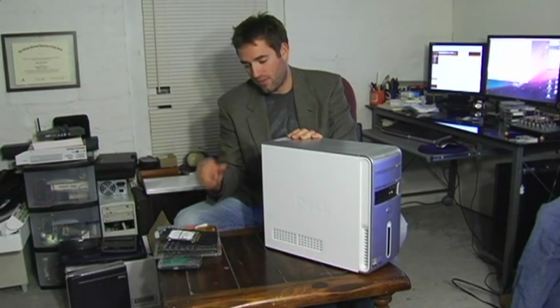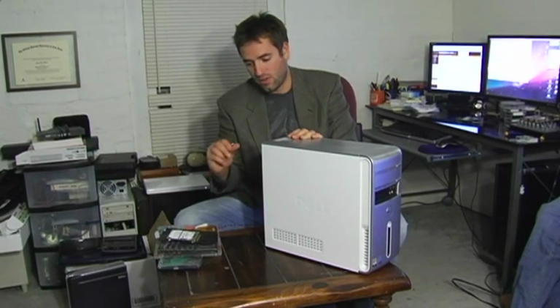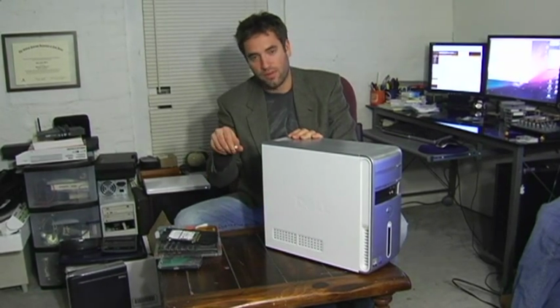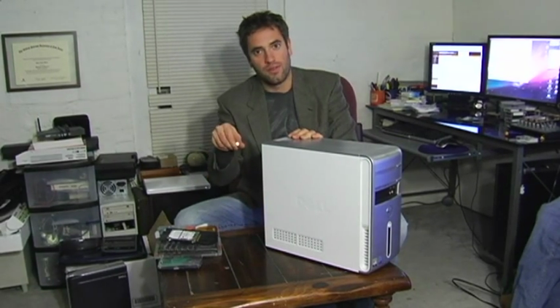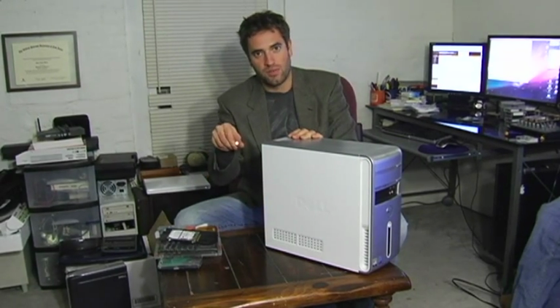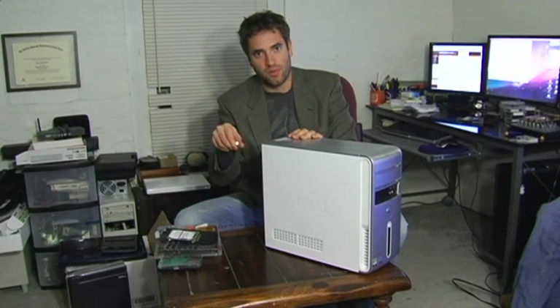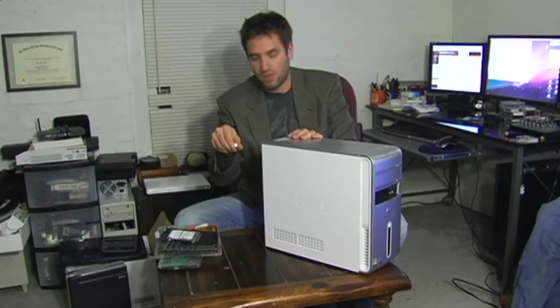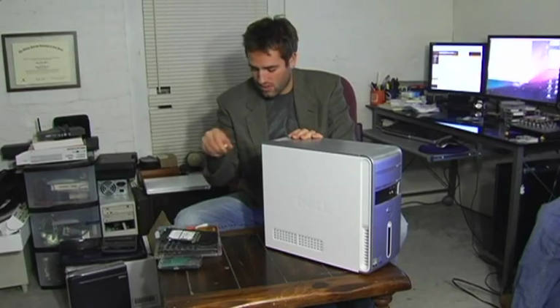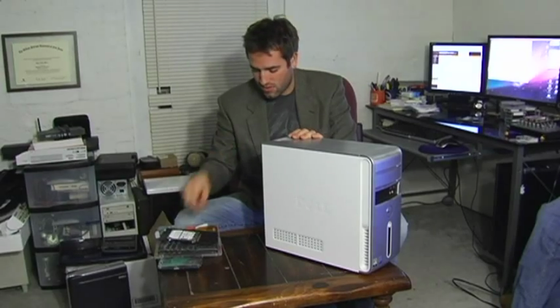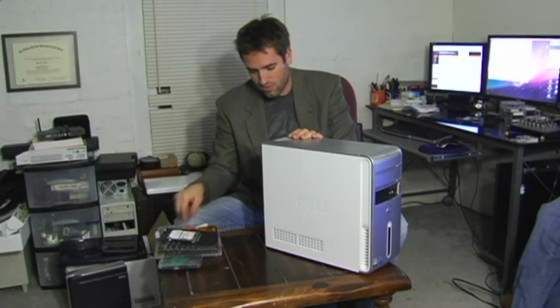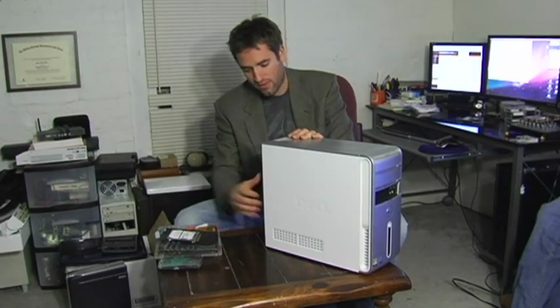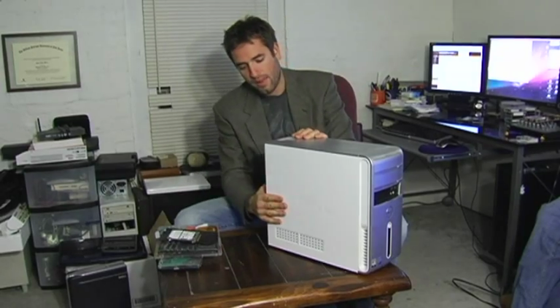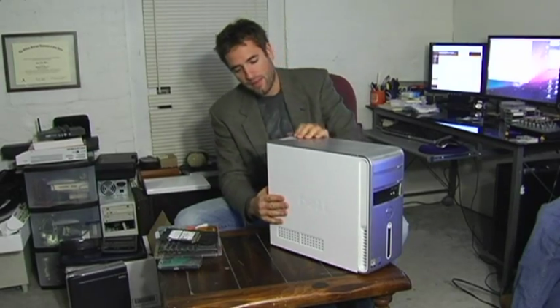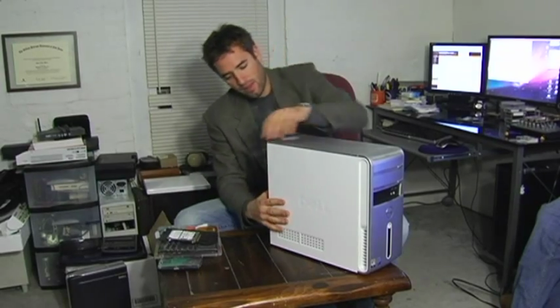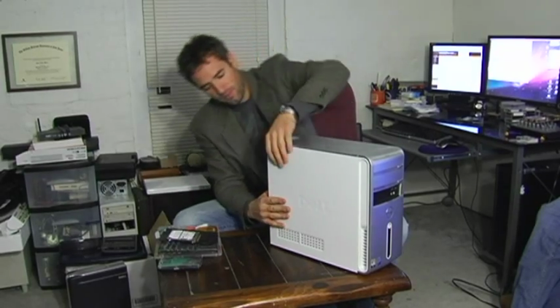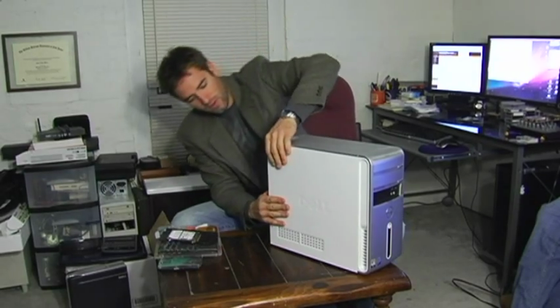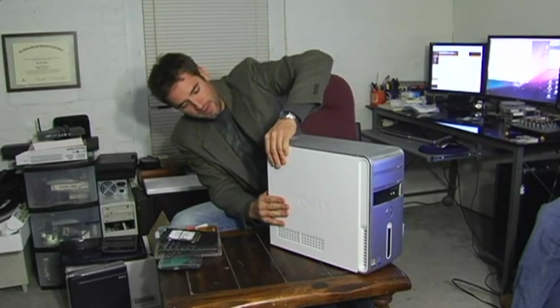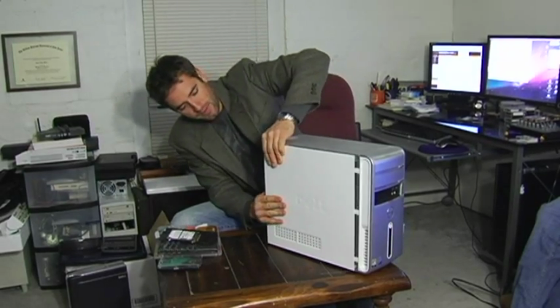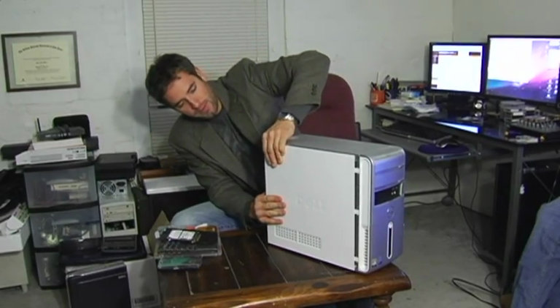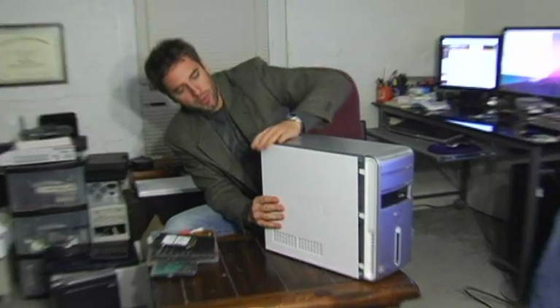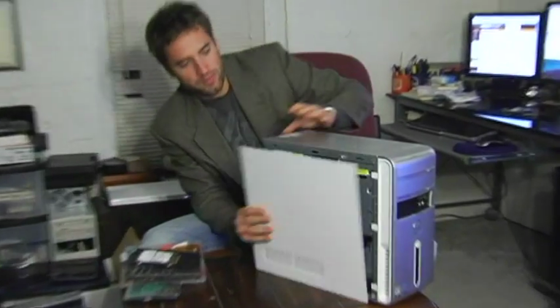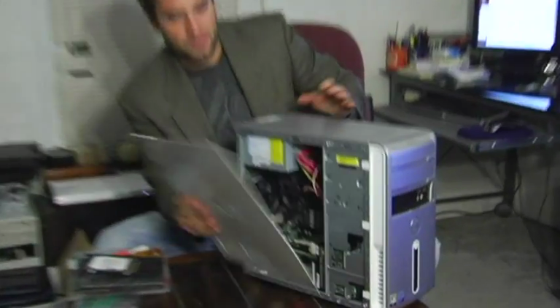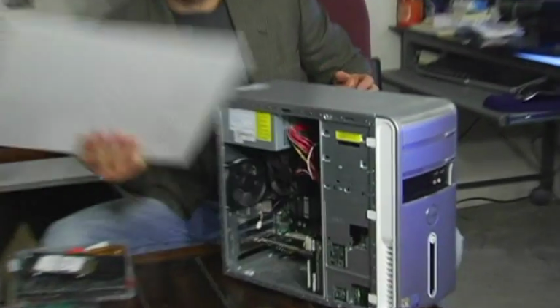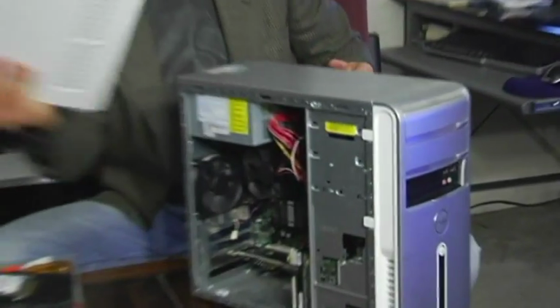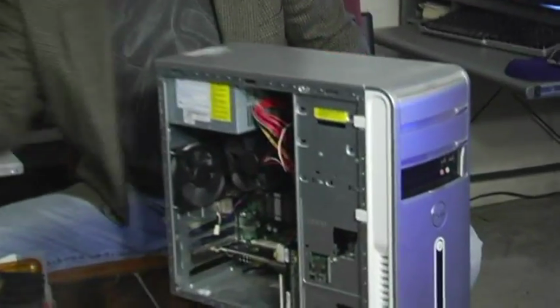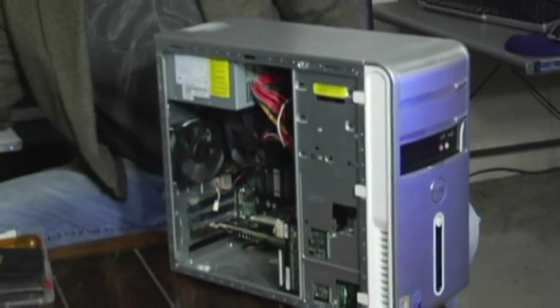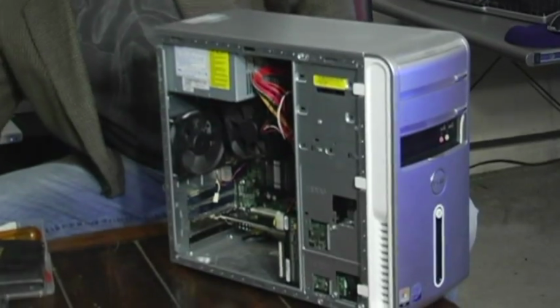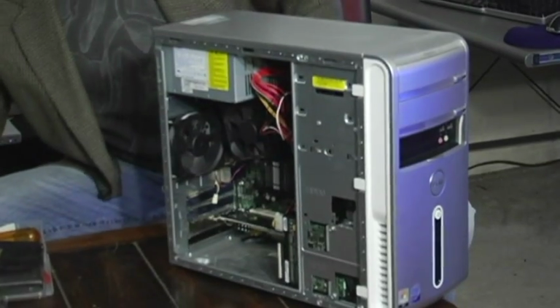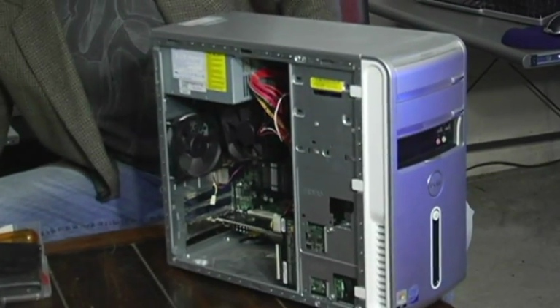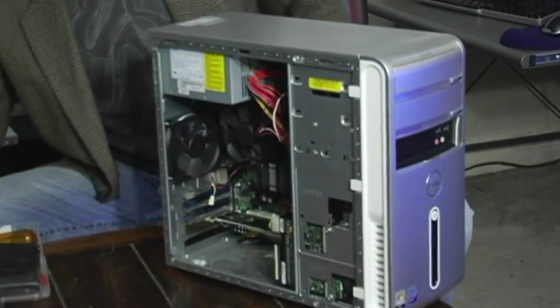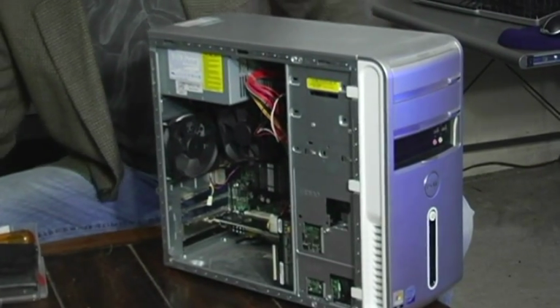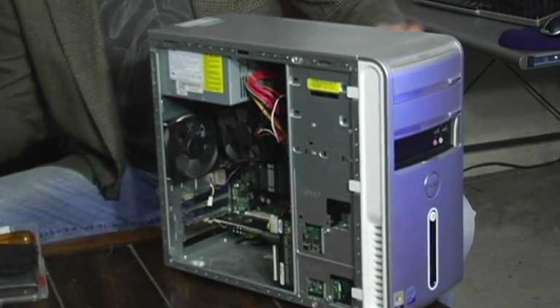But if you do, even this one, if it was too tight, you can use a screwdriver. Now grasp, pull, and slide that out. Put it aside.